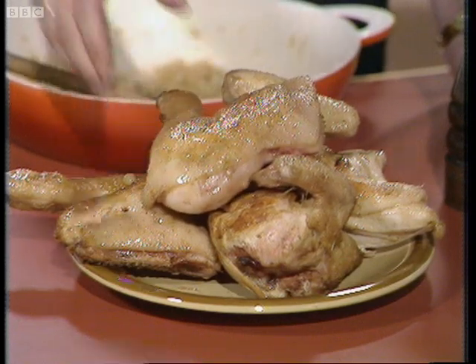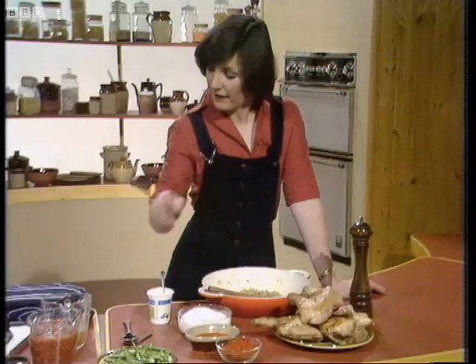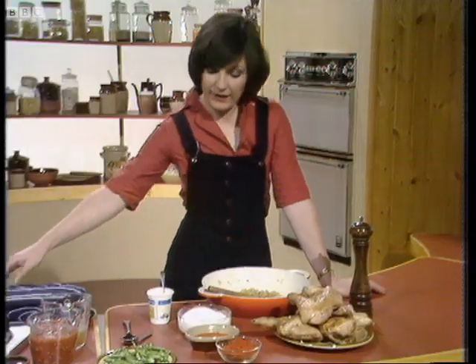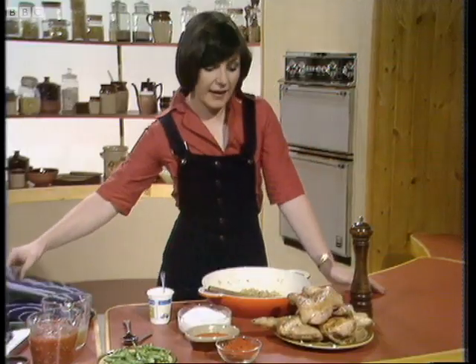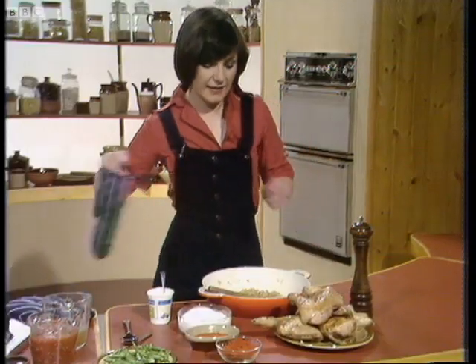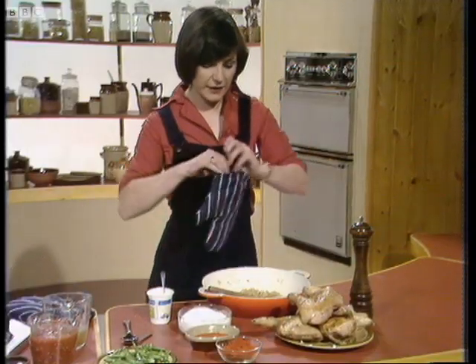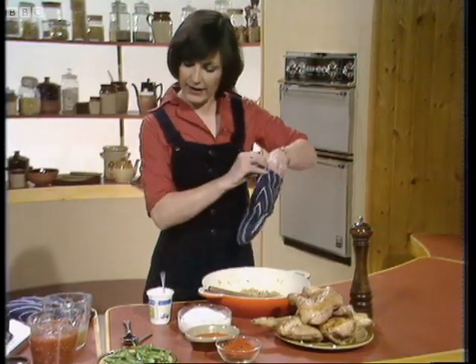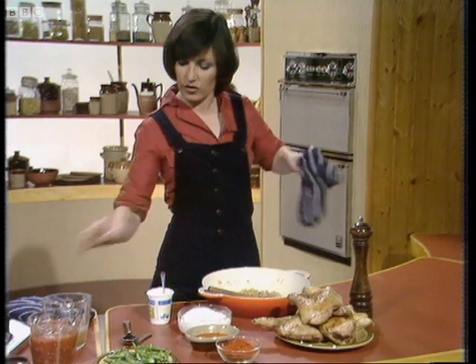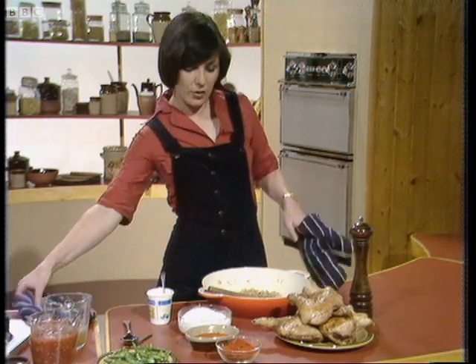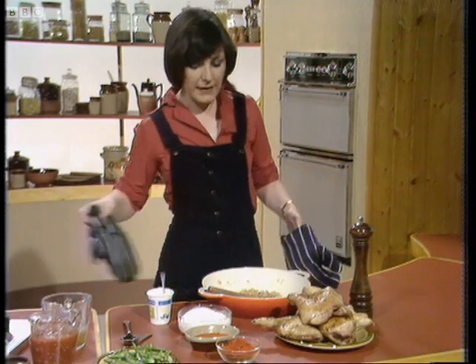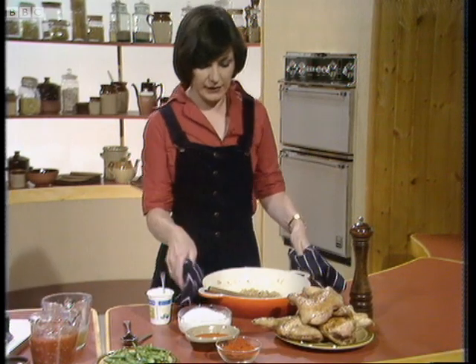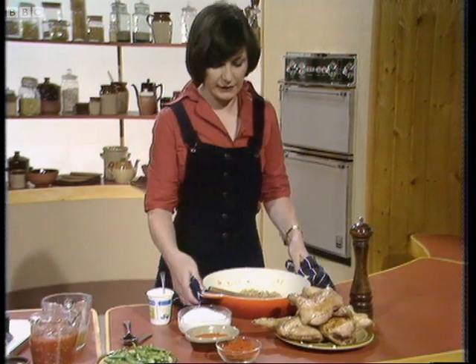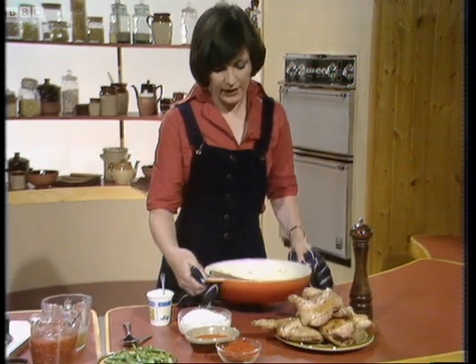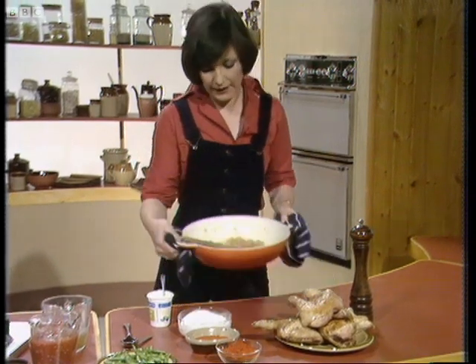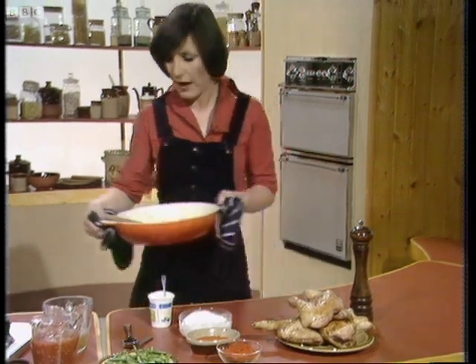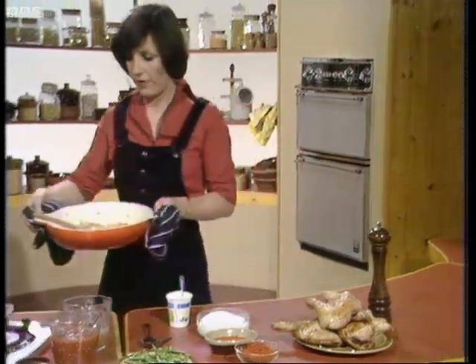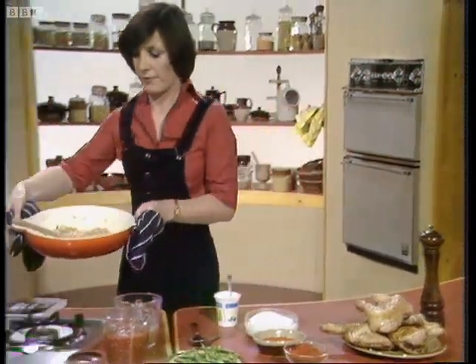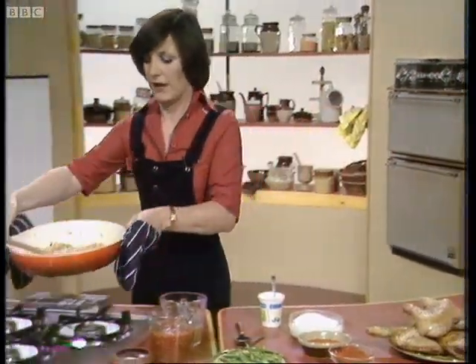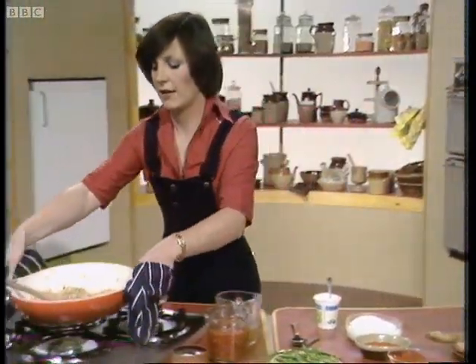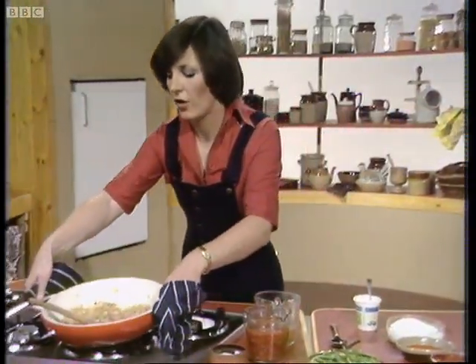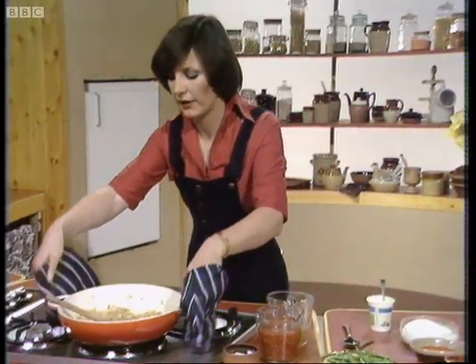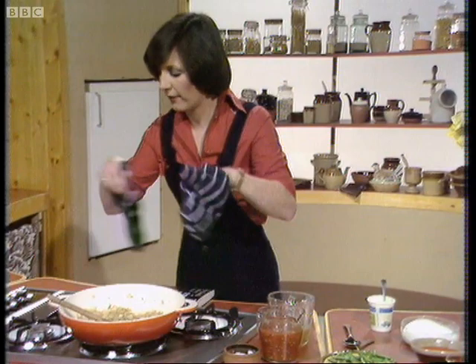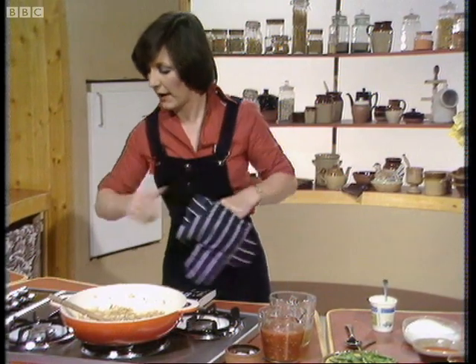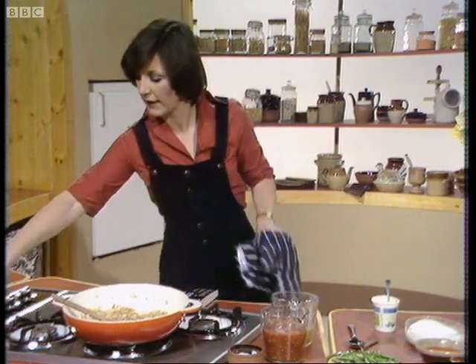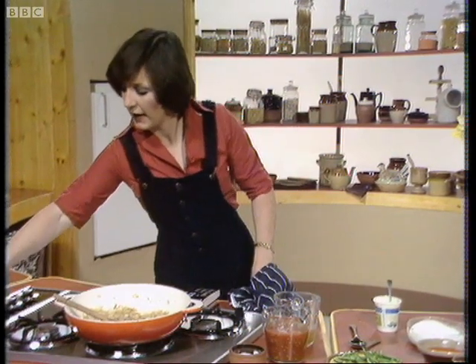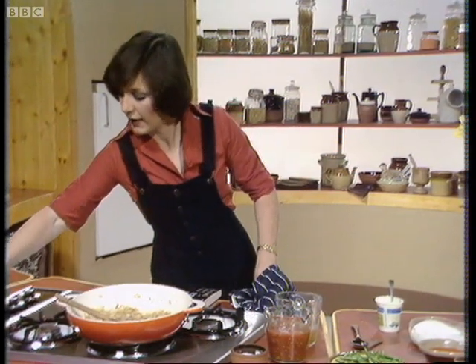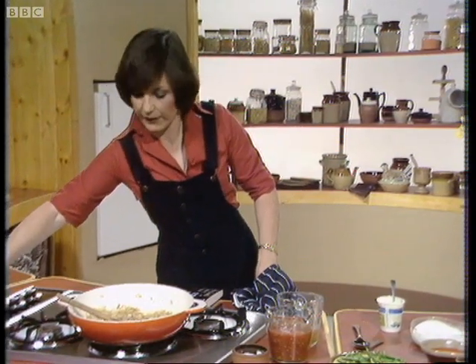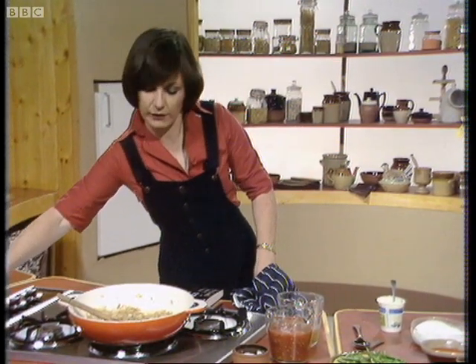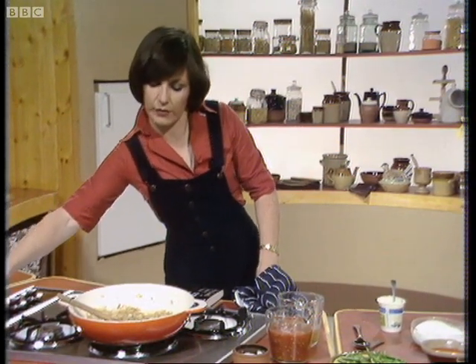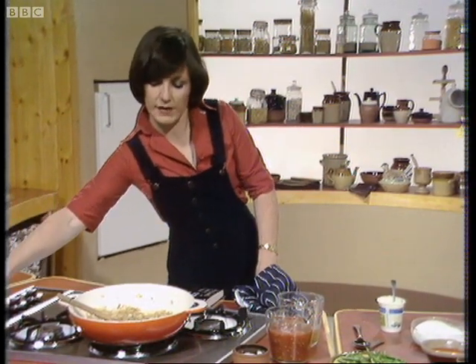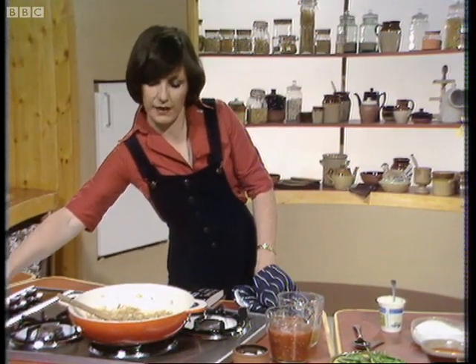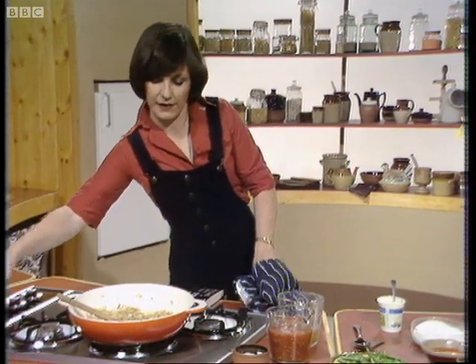Then the next thing I did was take two medium onions and brown them in the oil left in the pan, and I've got those ready browned here.